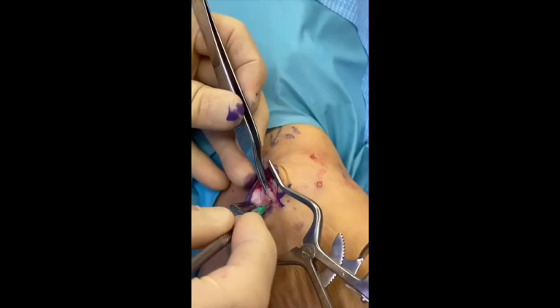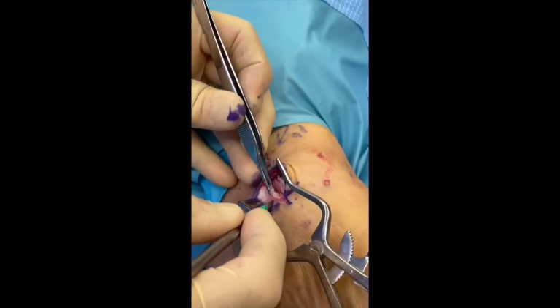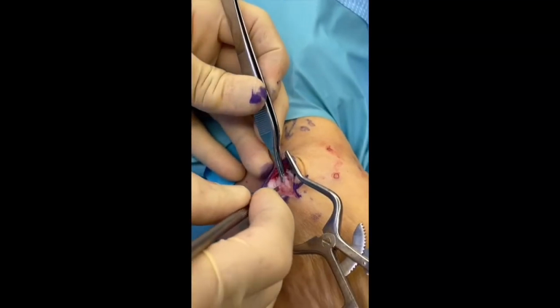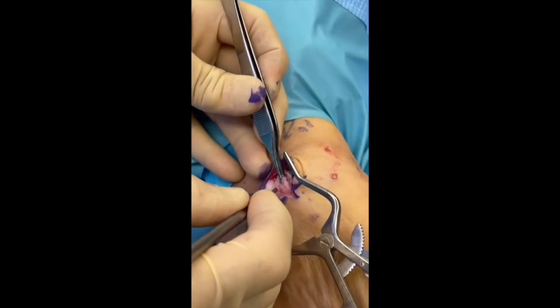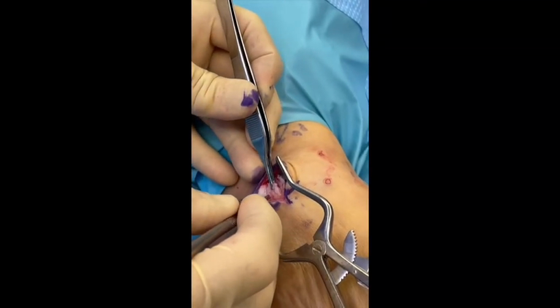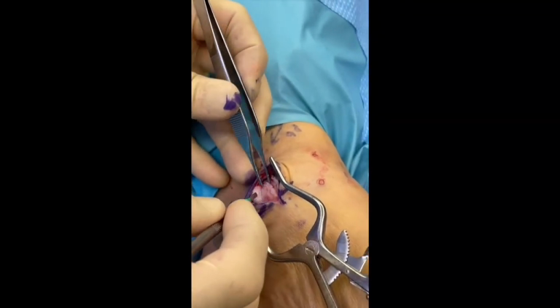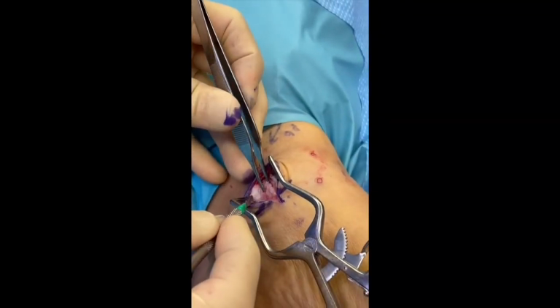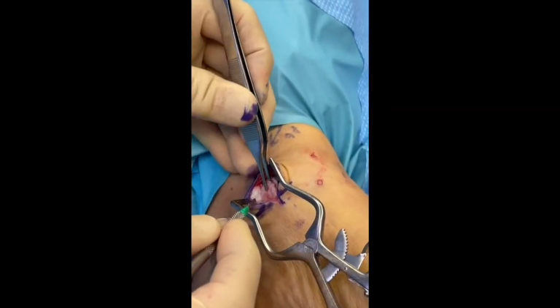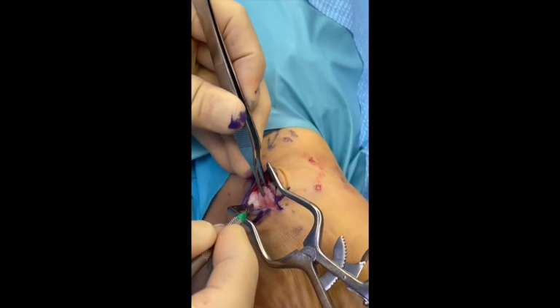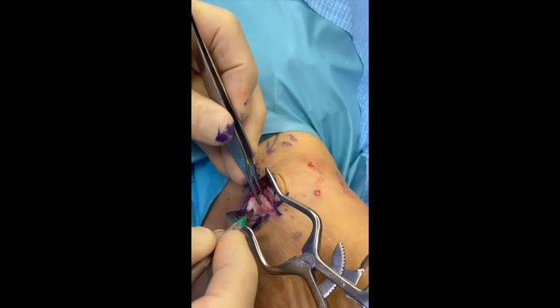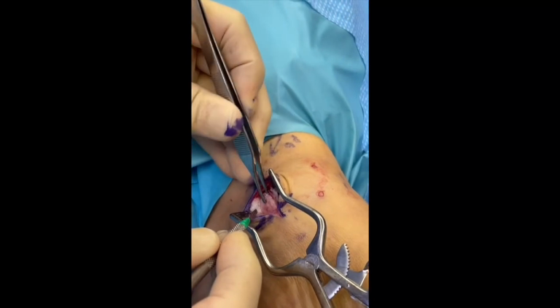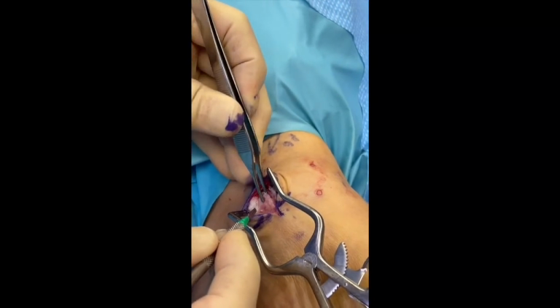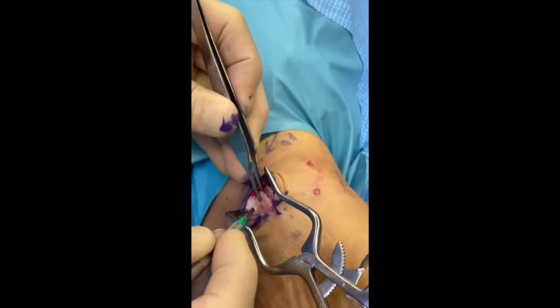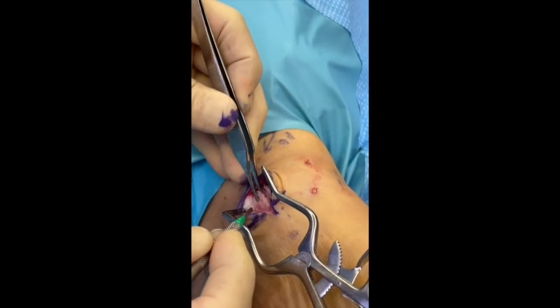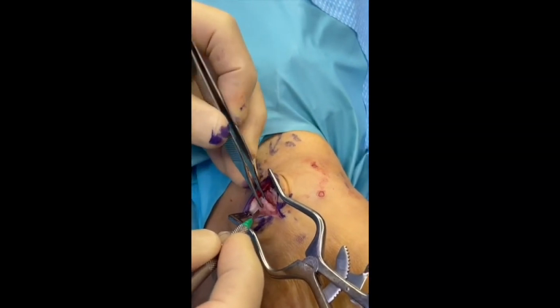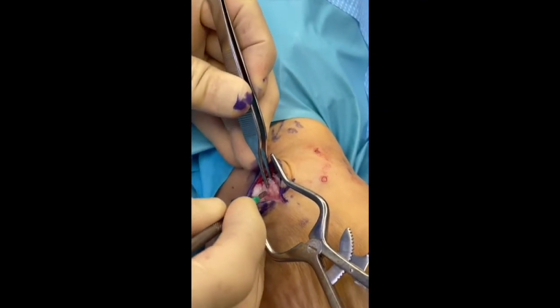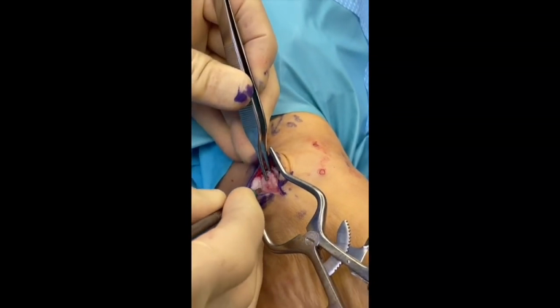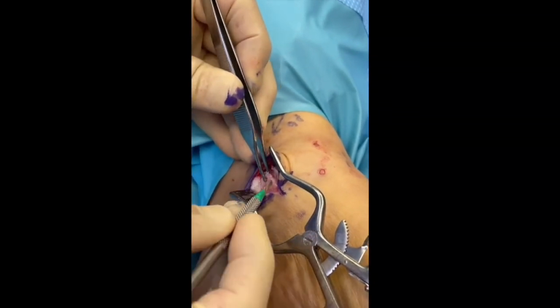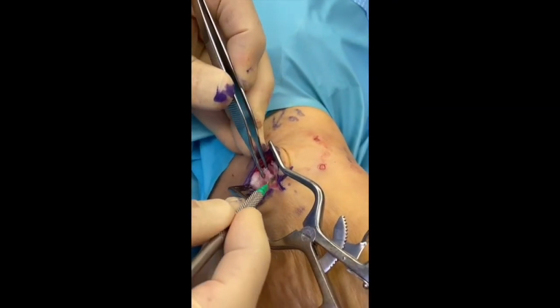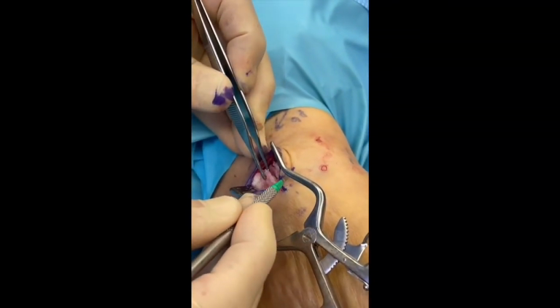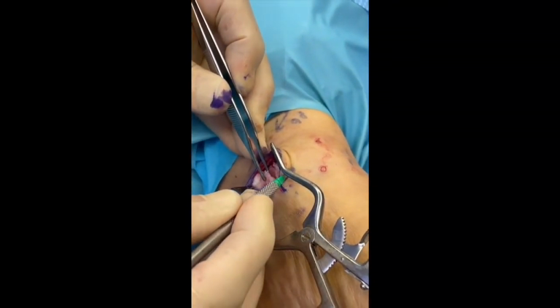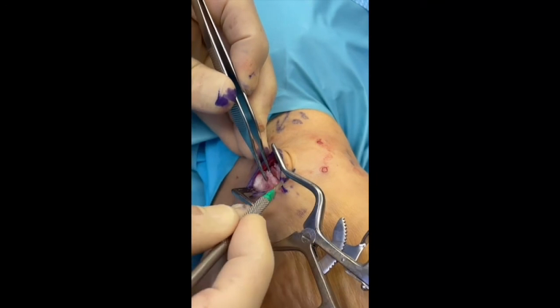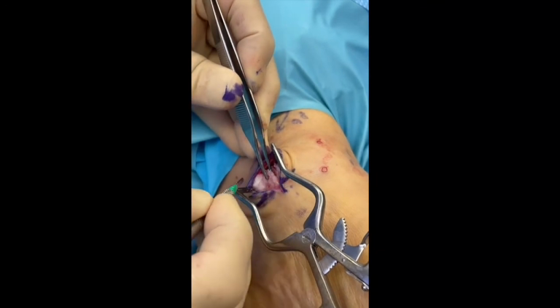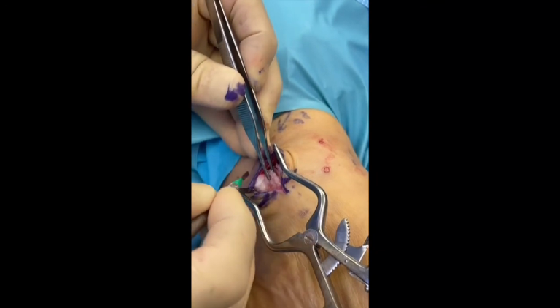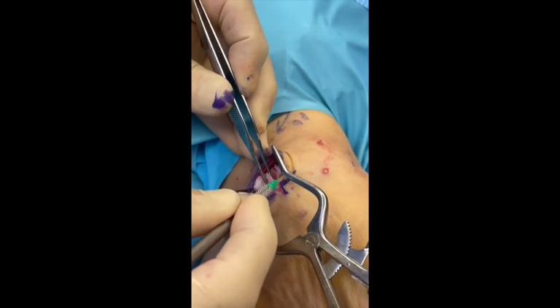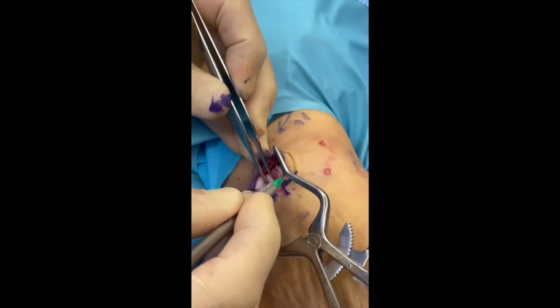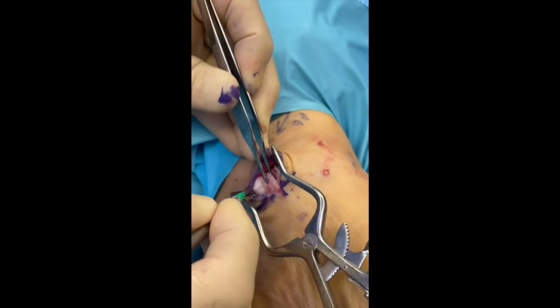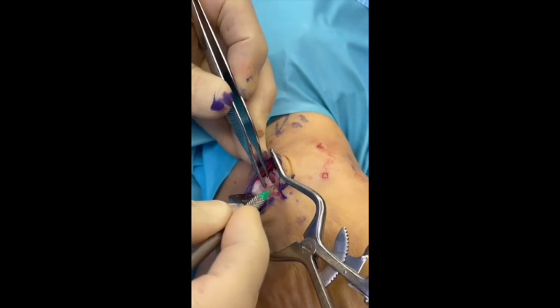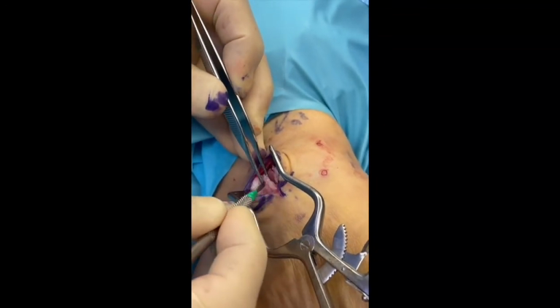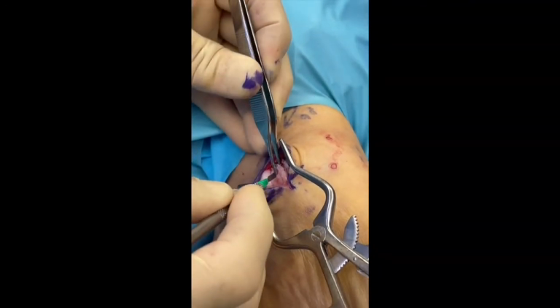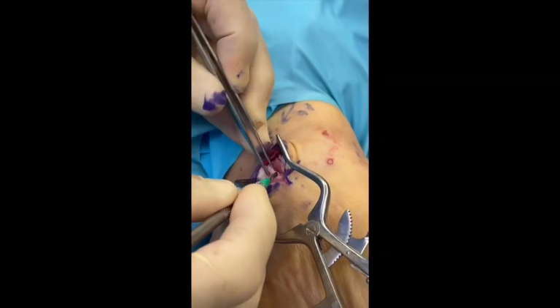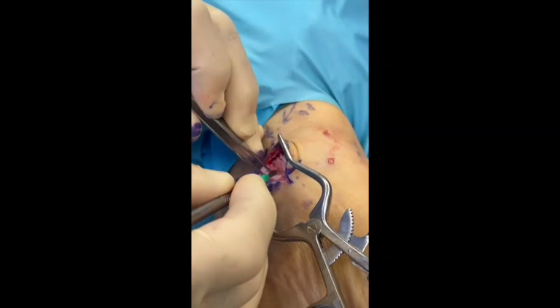So we're at the level of the ankle and I am grabbing the osteochondroma right now. The nerves are on either side of this, so we're in a safe area and the nerves are protected.